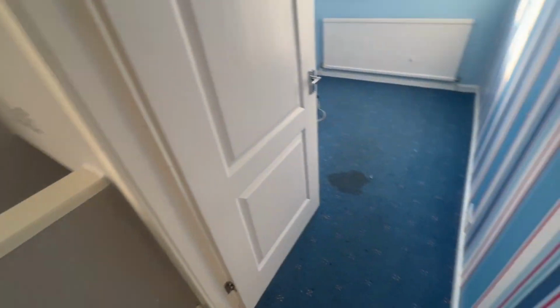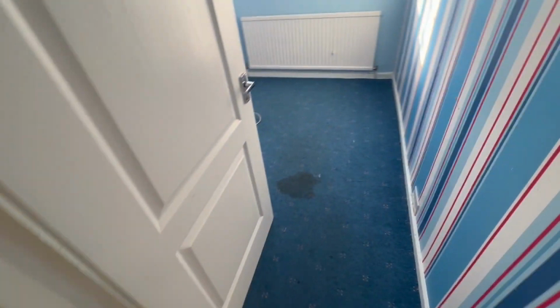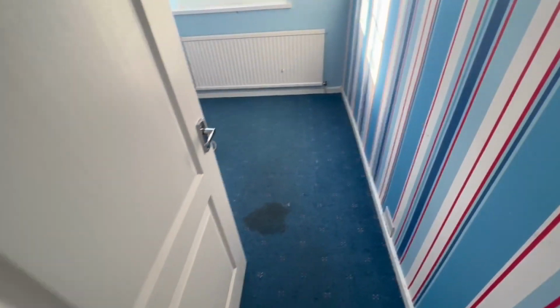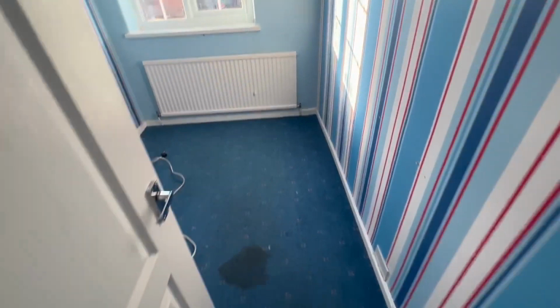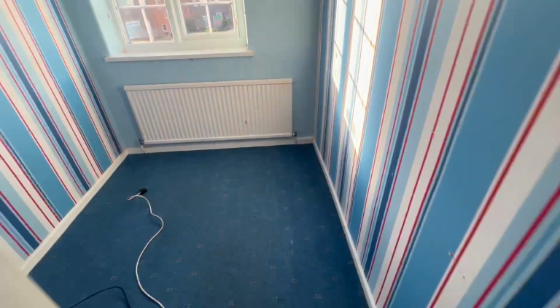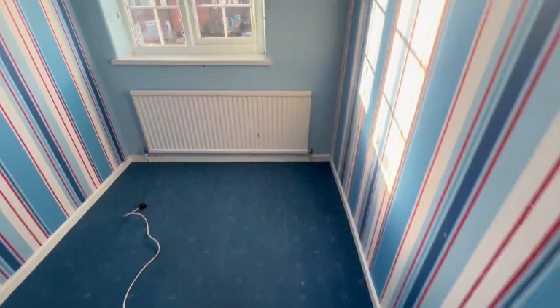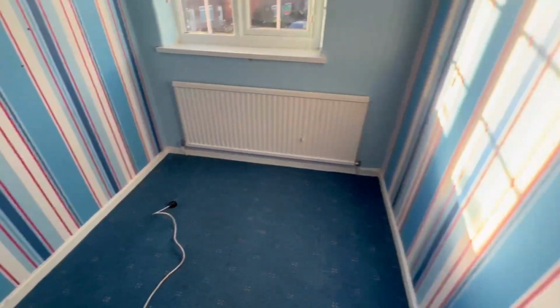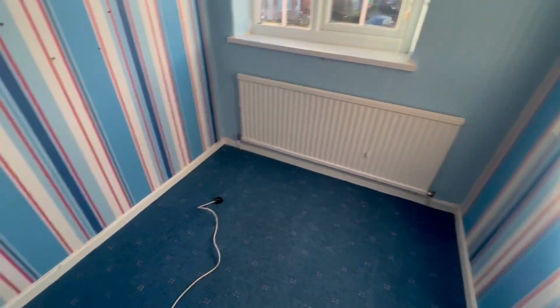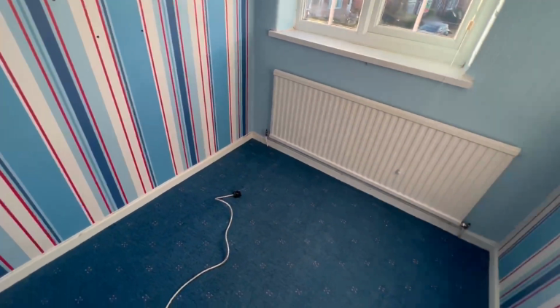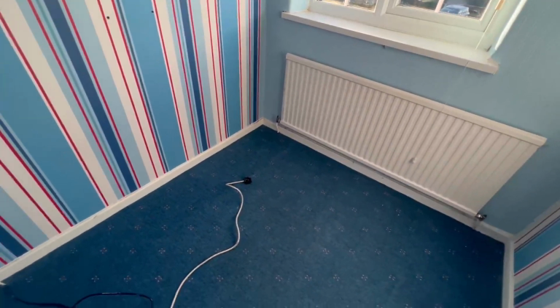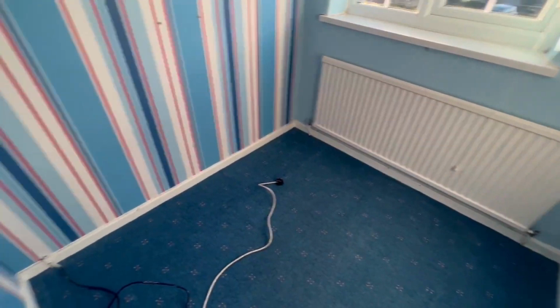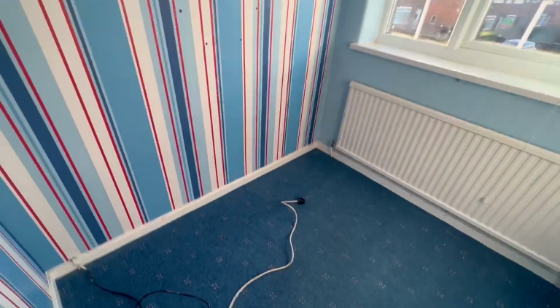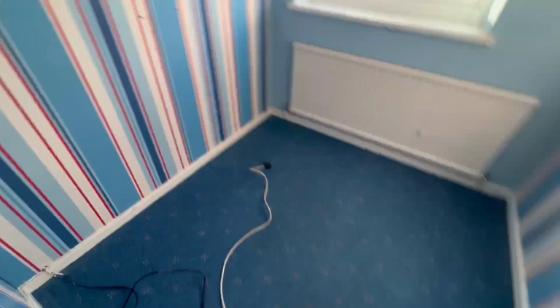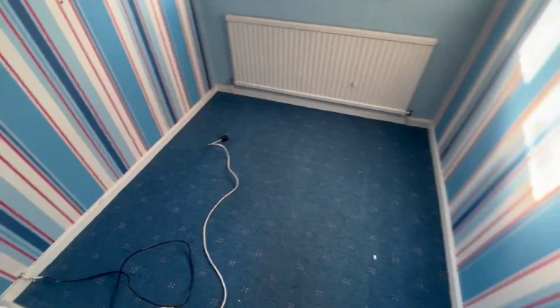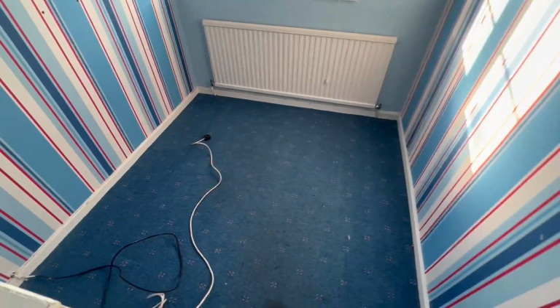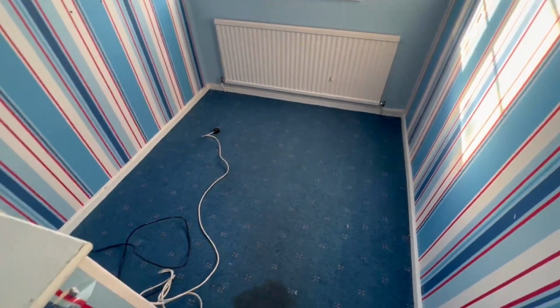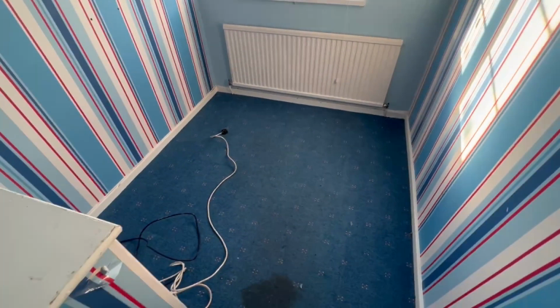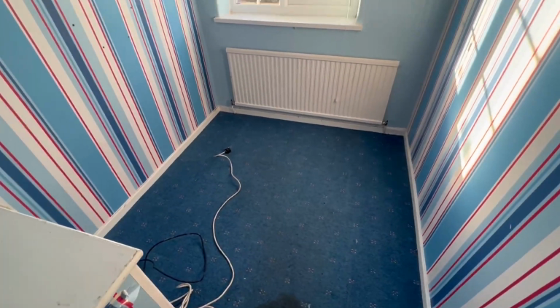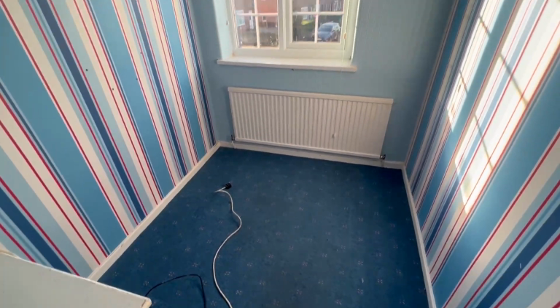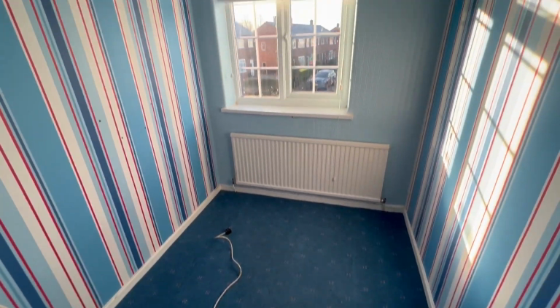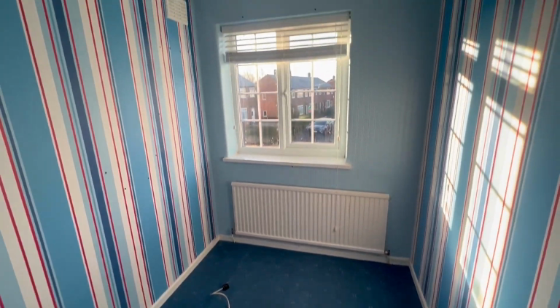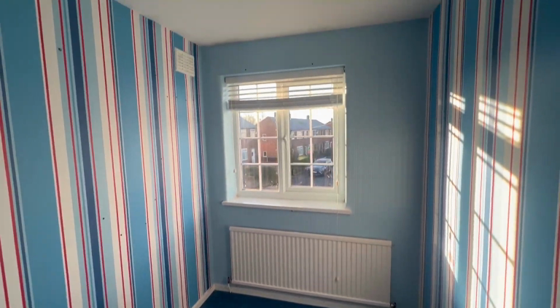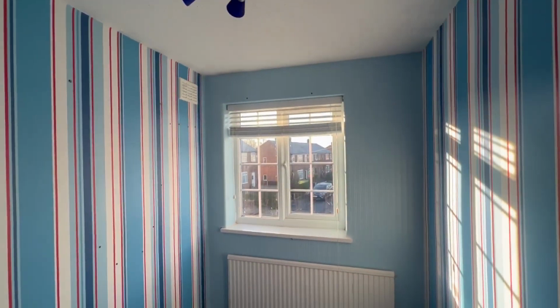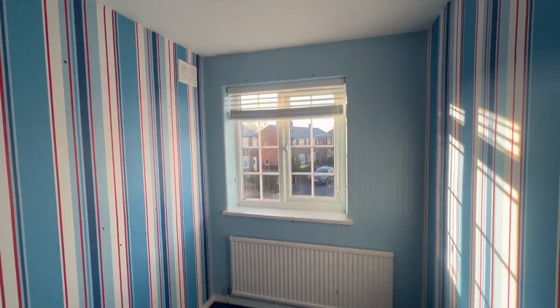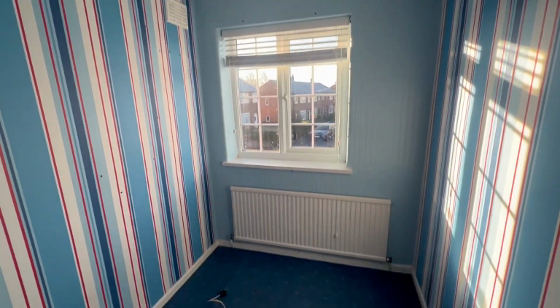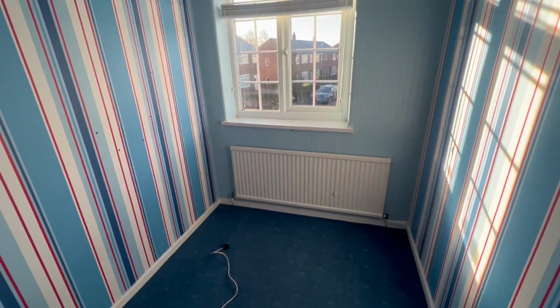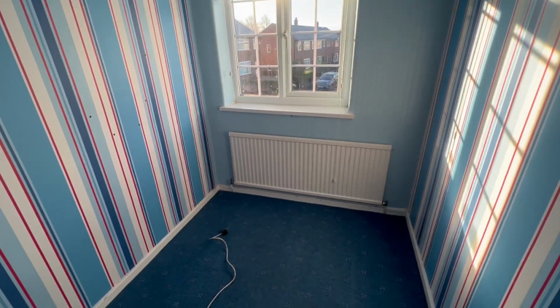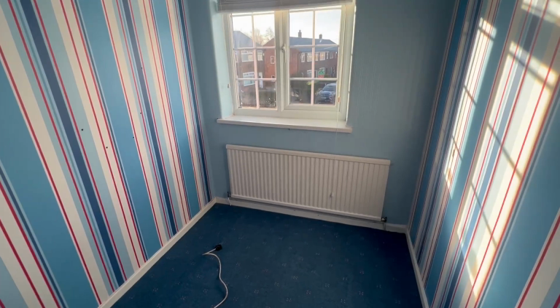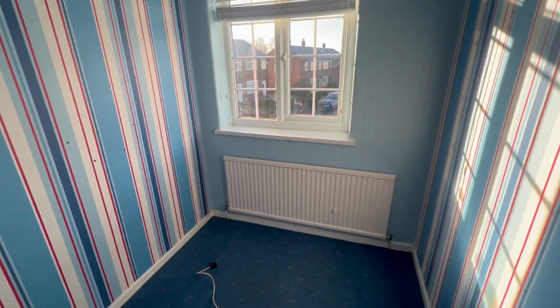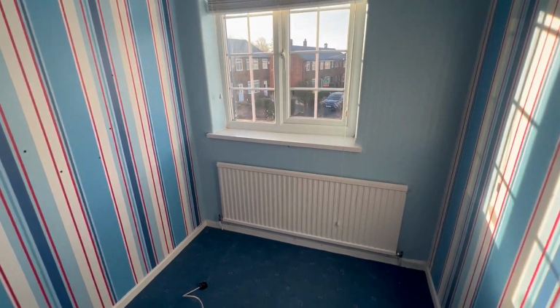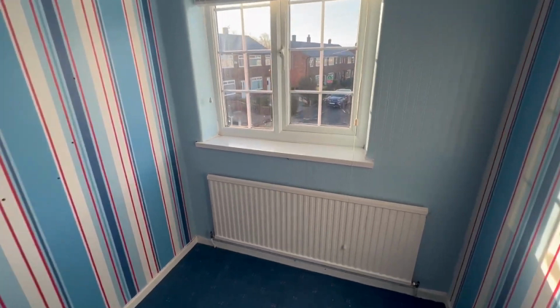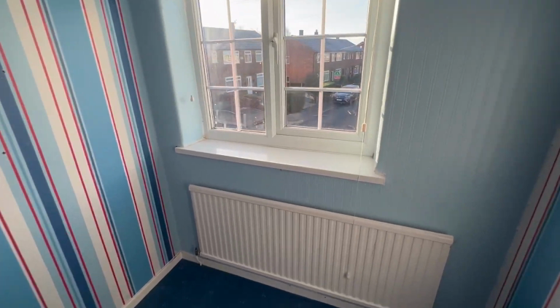And then we go into the third bedroom, which is quite a good size for a third bedroom. This can be like a single room, a kids room, or even an office.